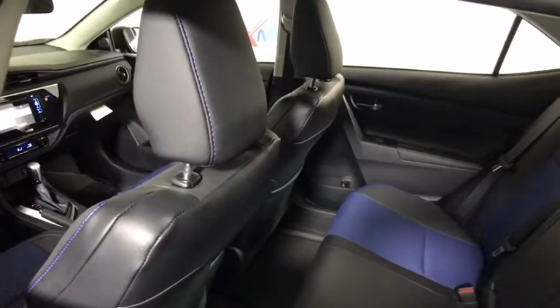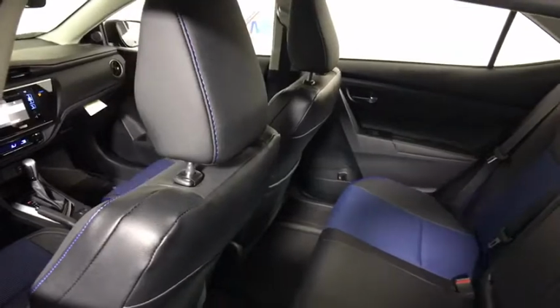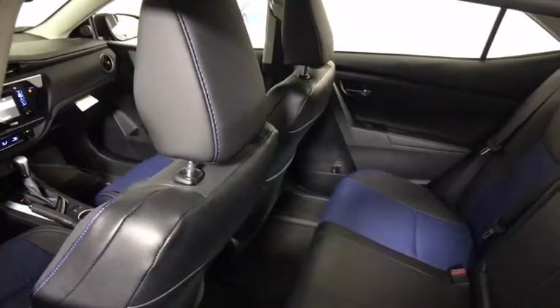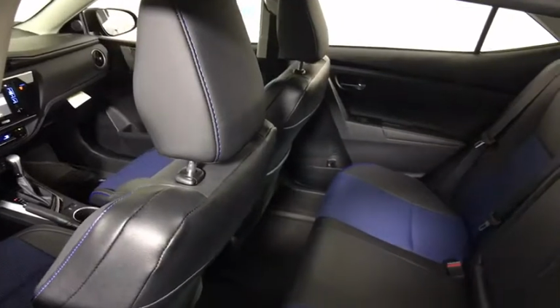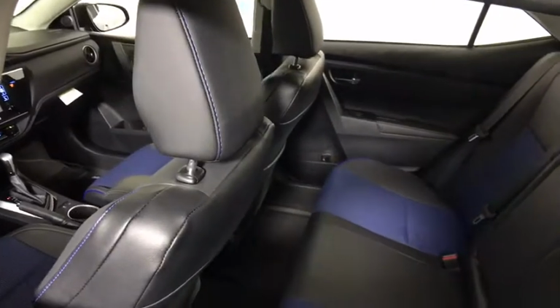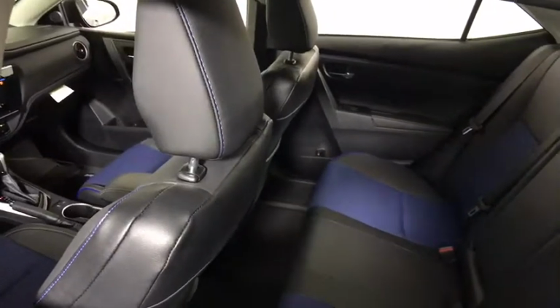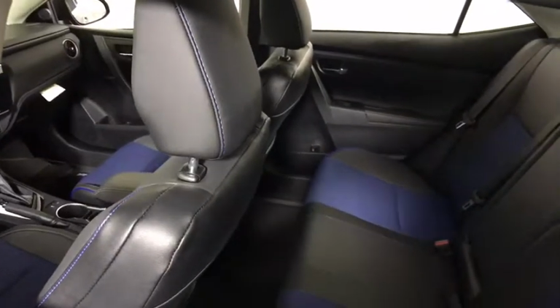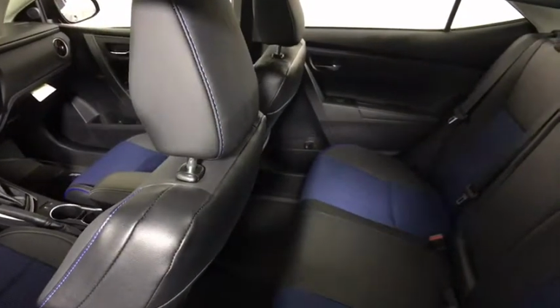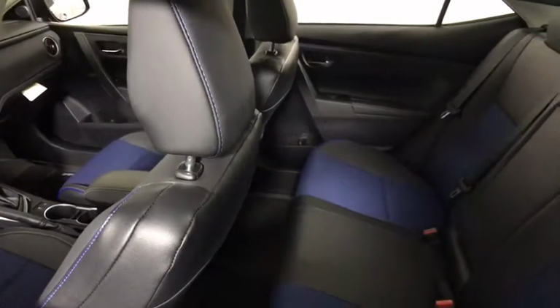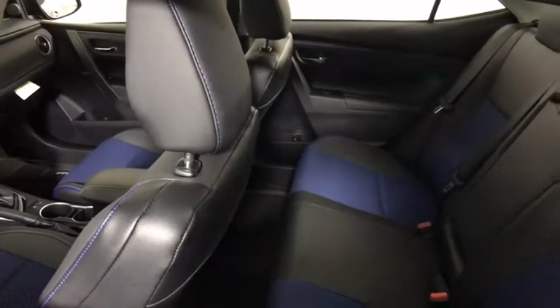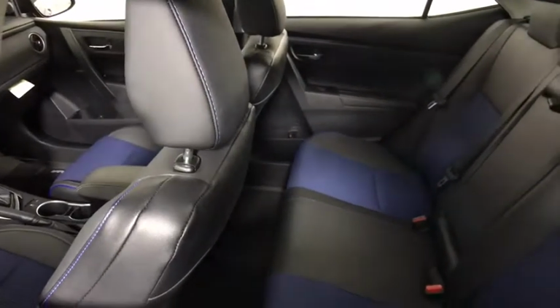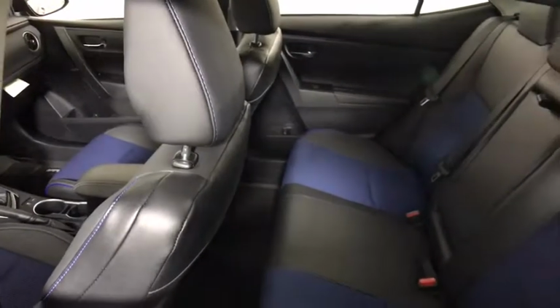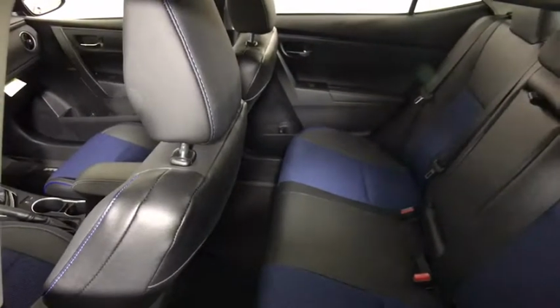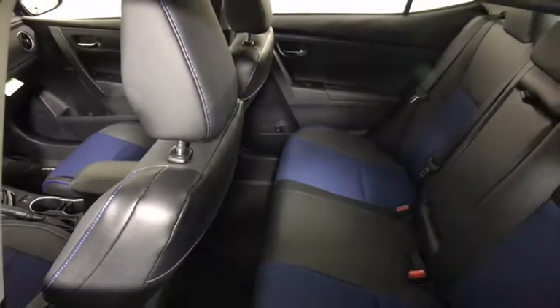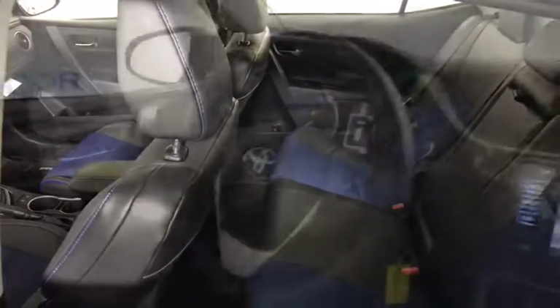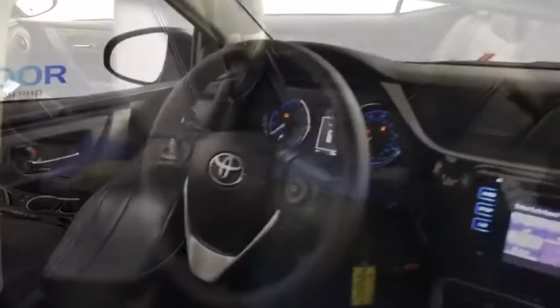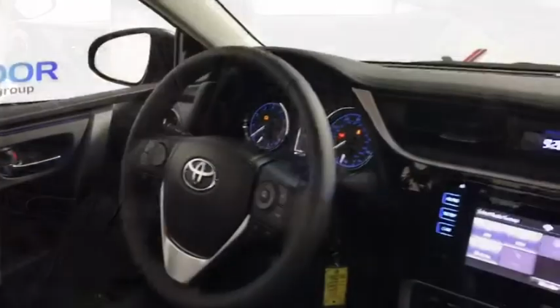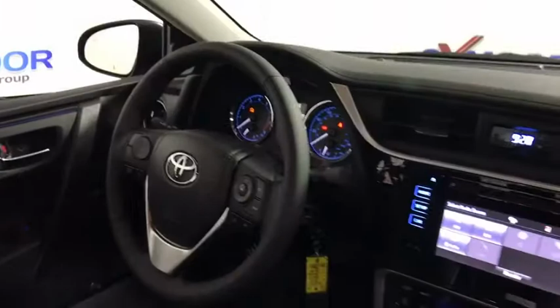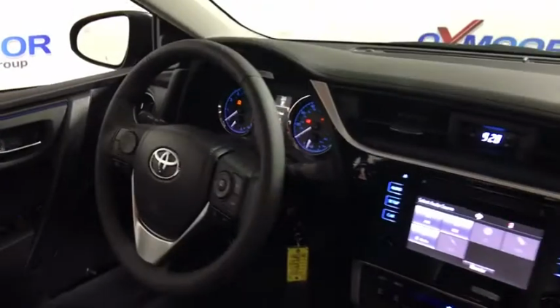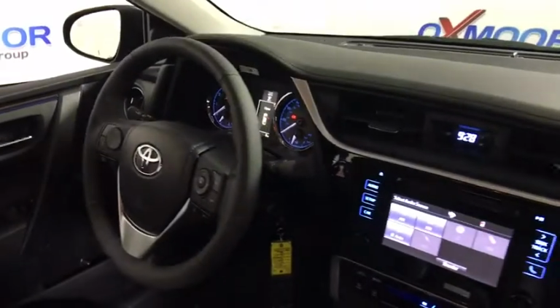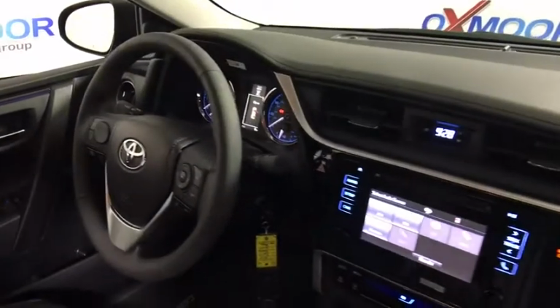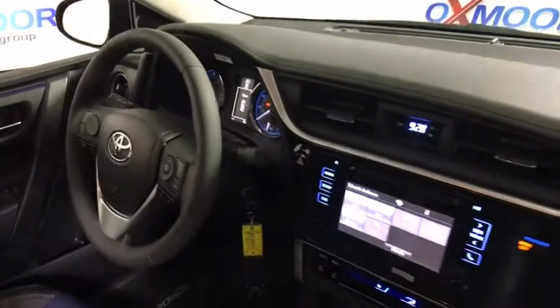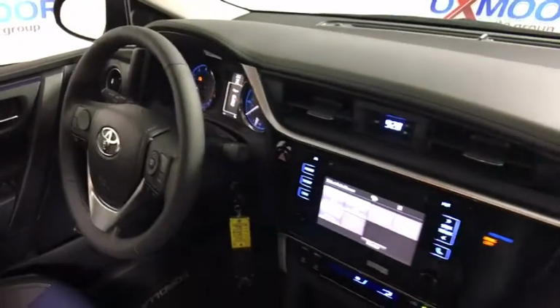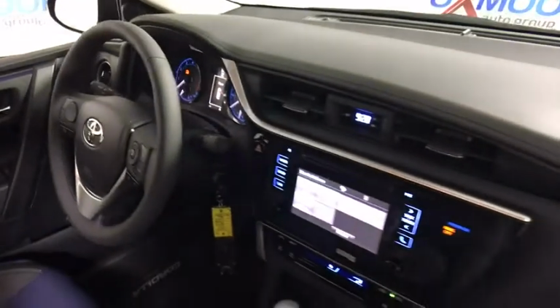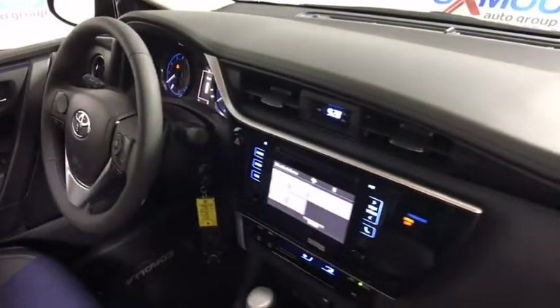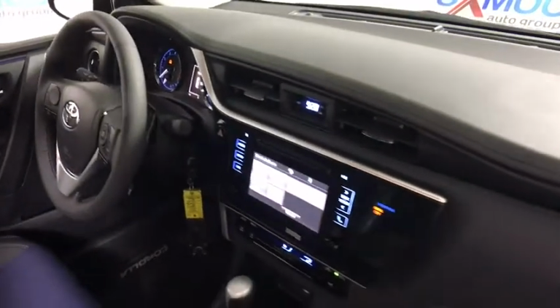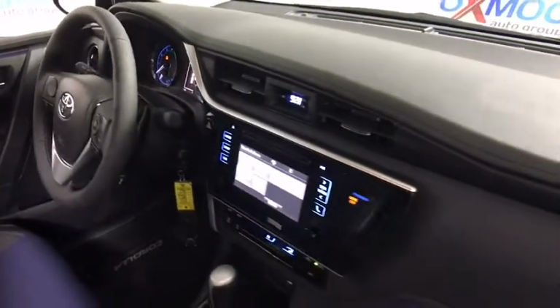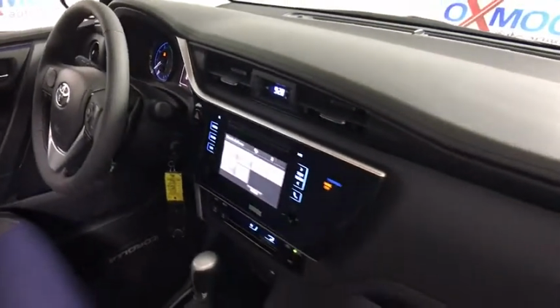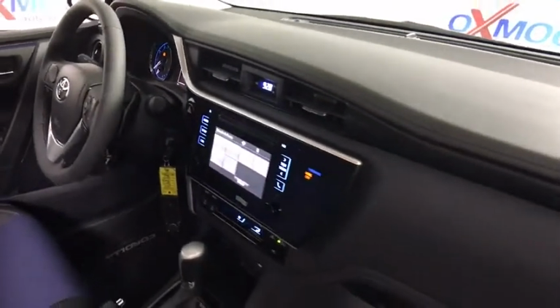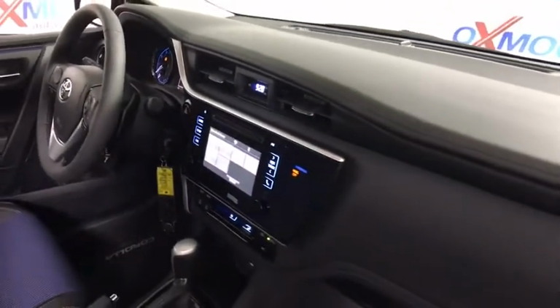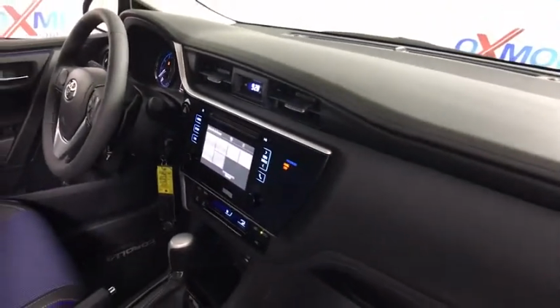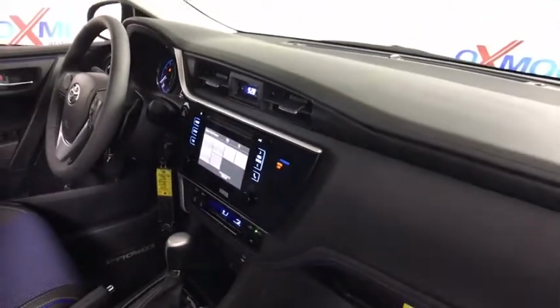Trip computer, remote keyless entry, brake assist, panic alarm, tachometer, front reading lamp, driver vanity mirror, tilt steering wheel, front bucket seat.